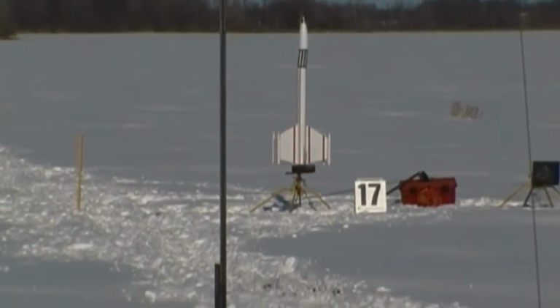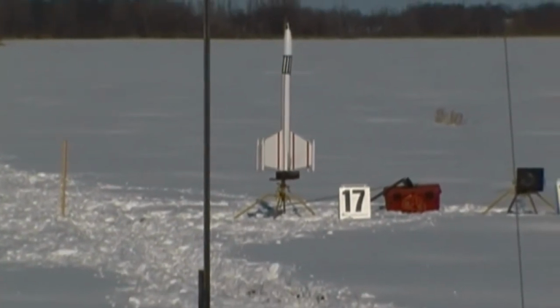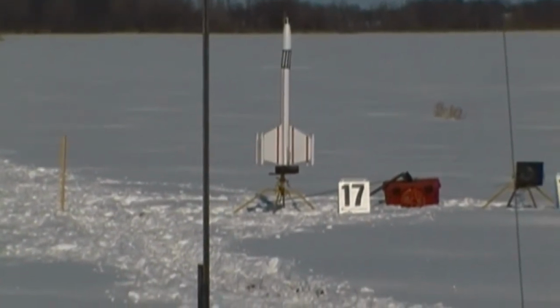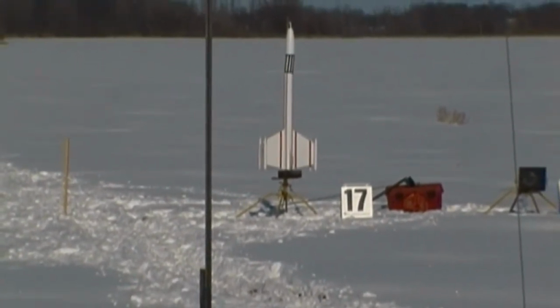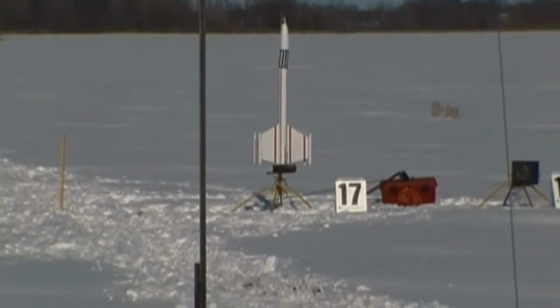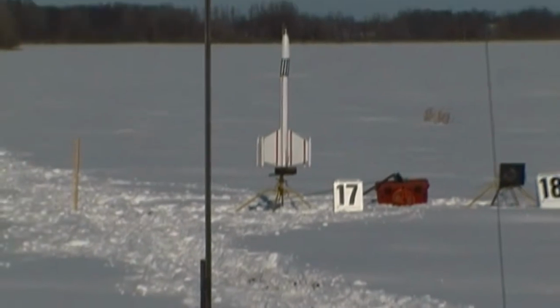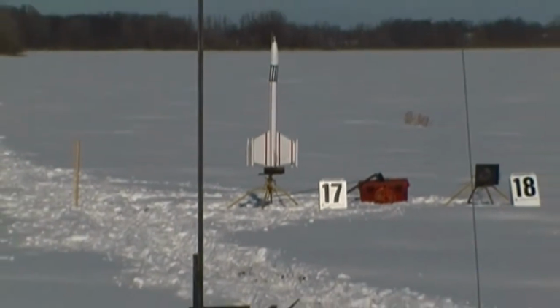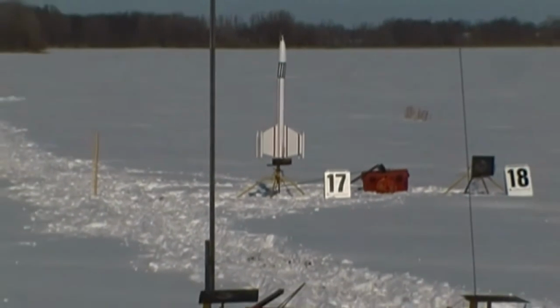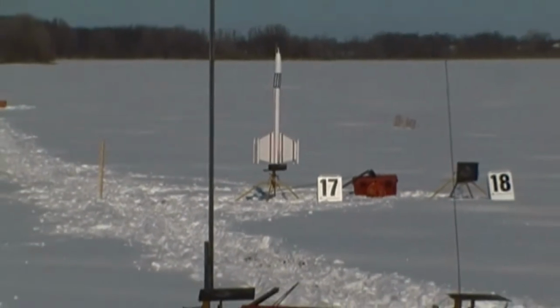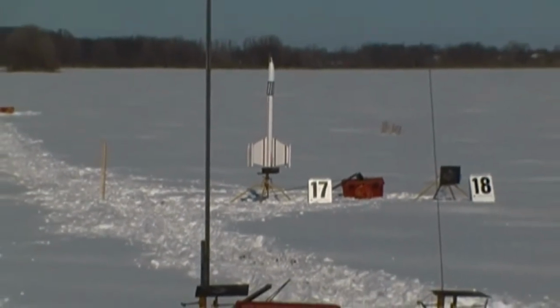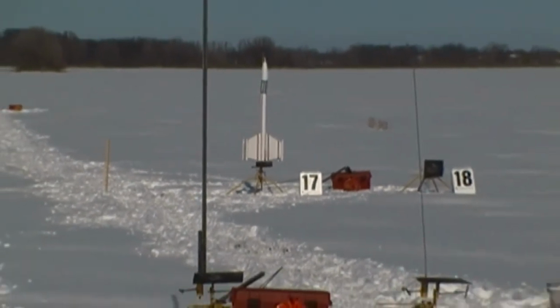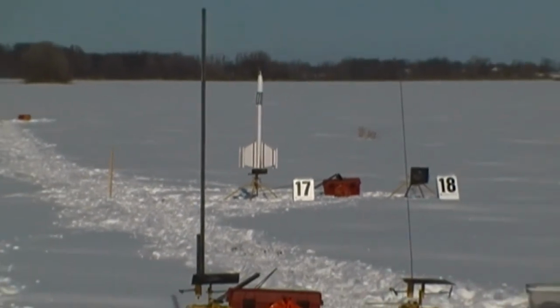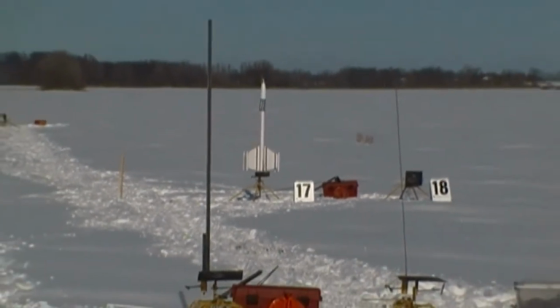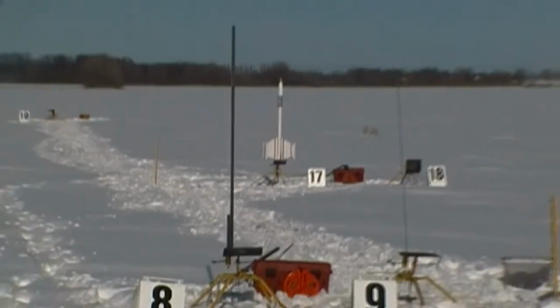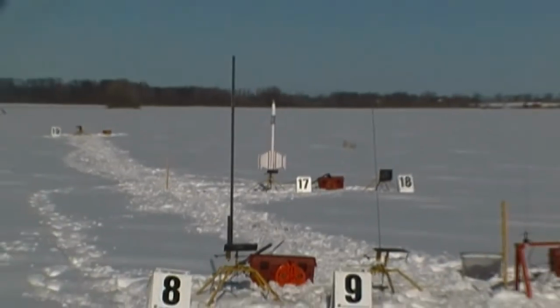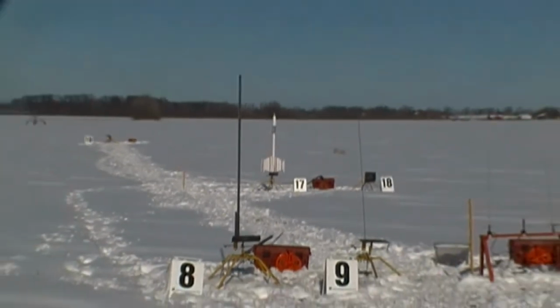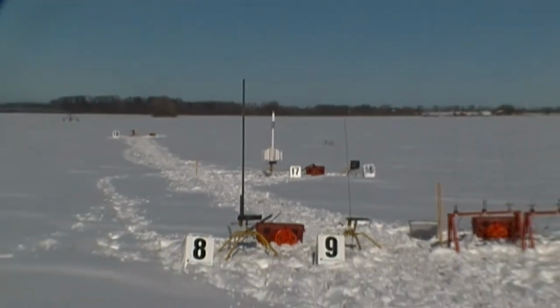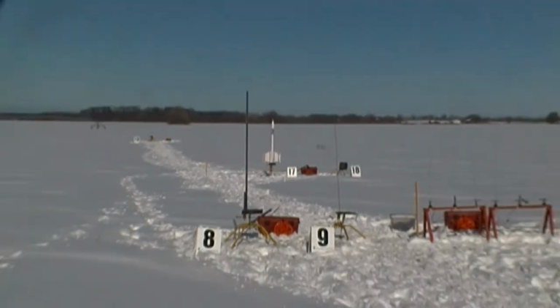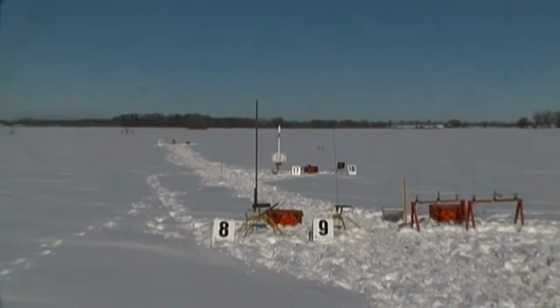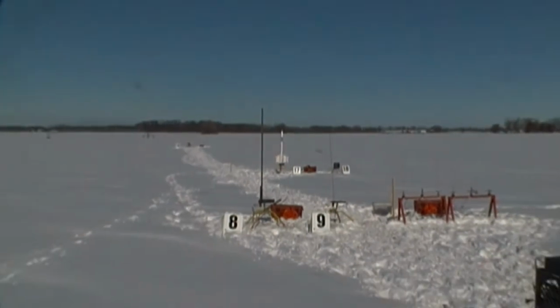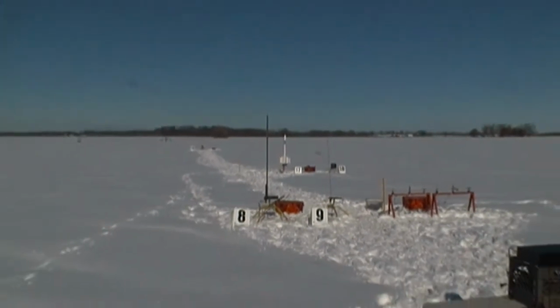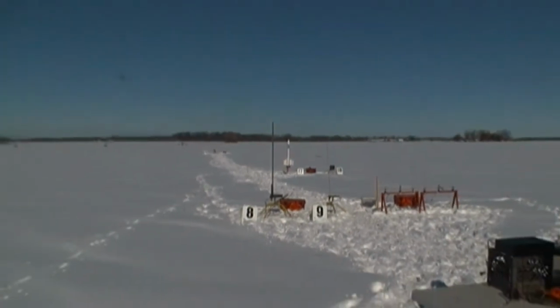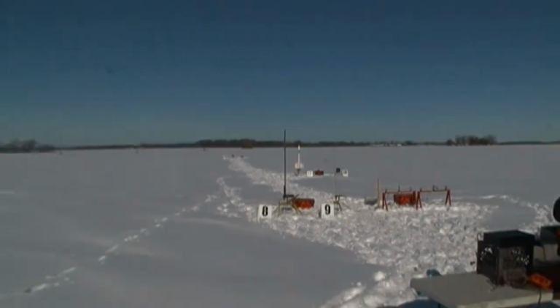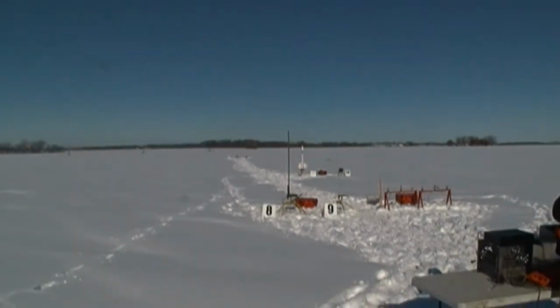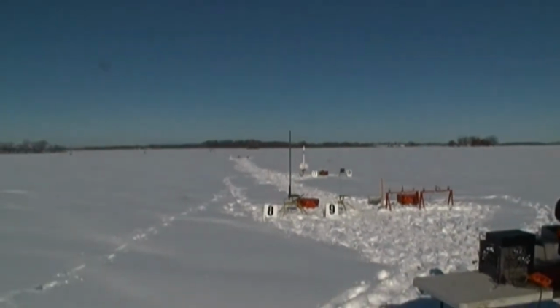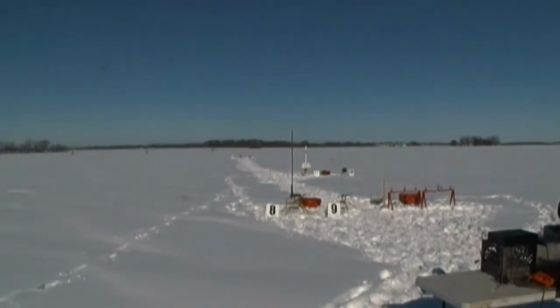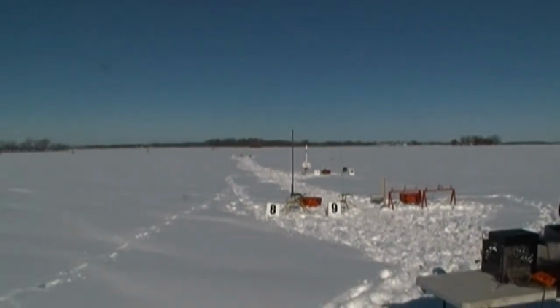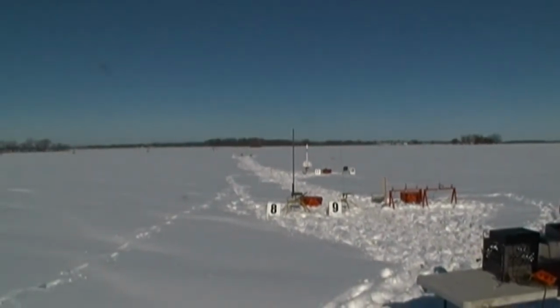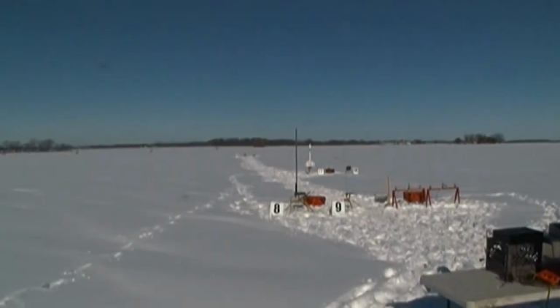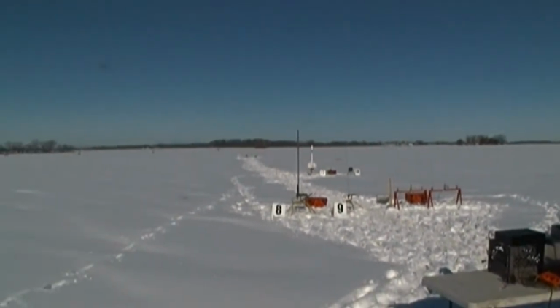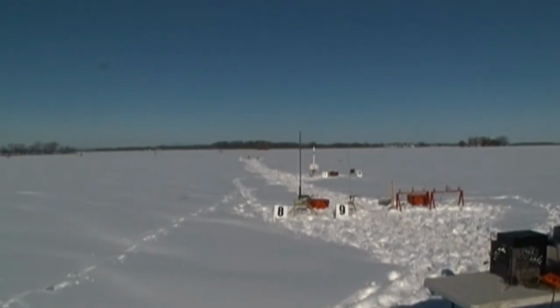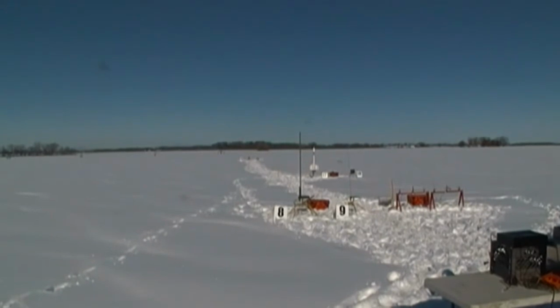He is on Pad 17. Pad 17 selected. Arm. Going in 3, 2, 1. I don't even see smoke. Anybody see anything?